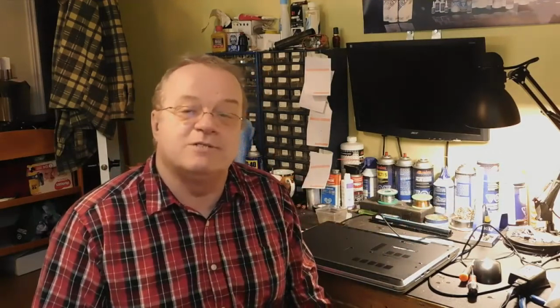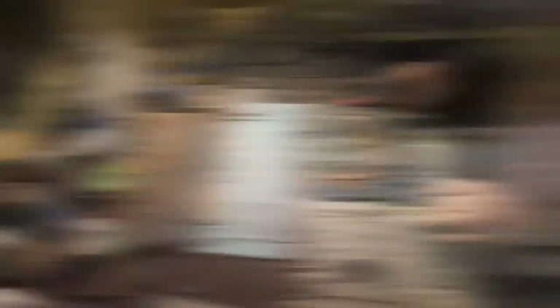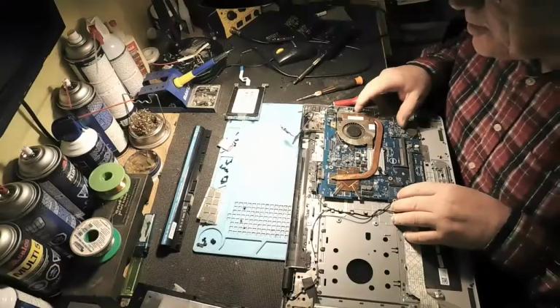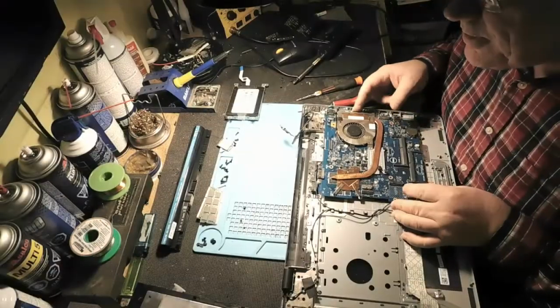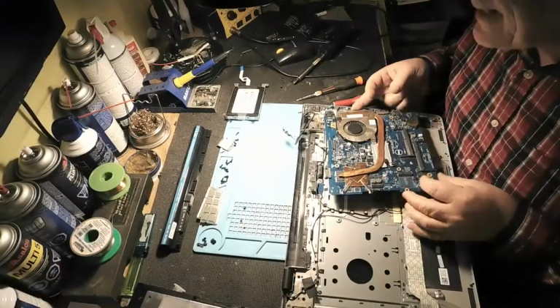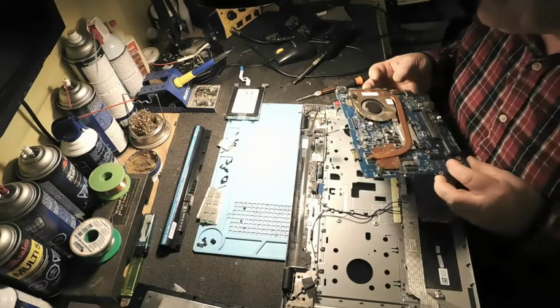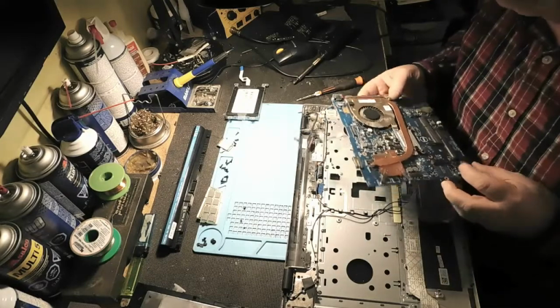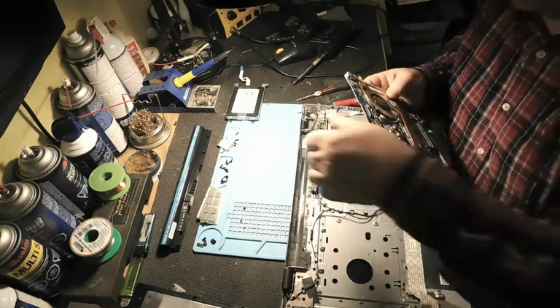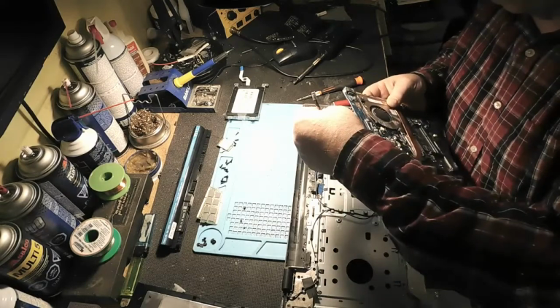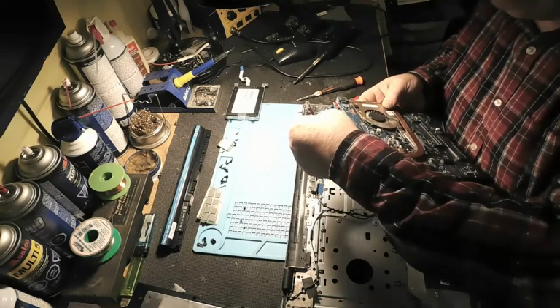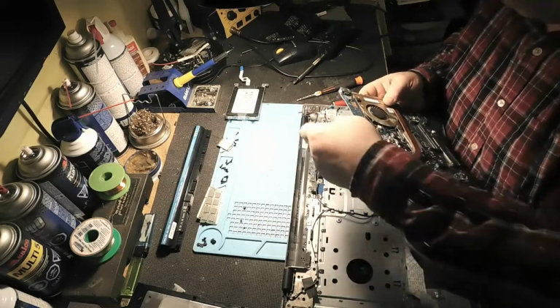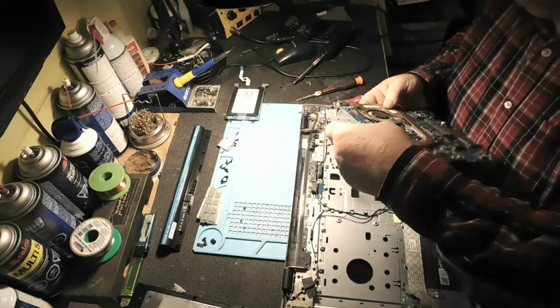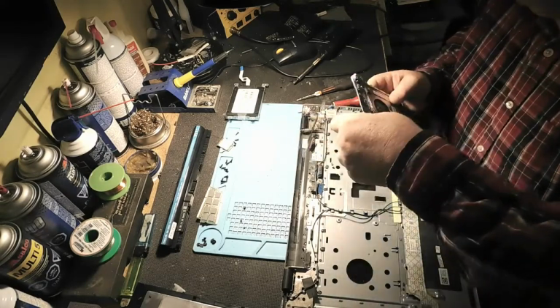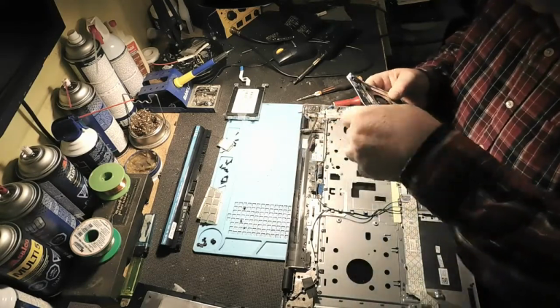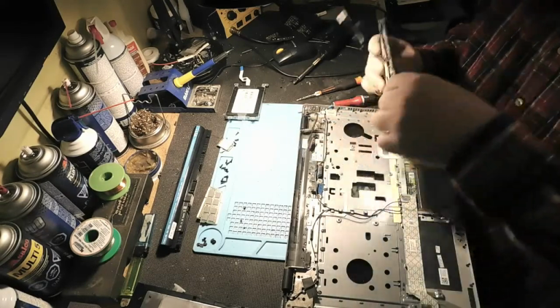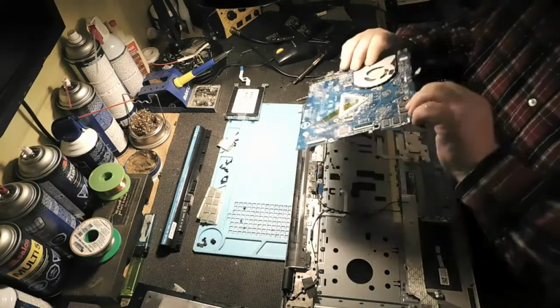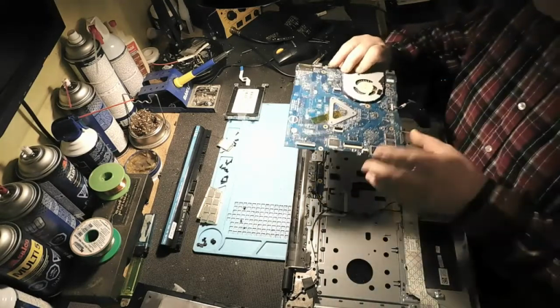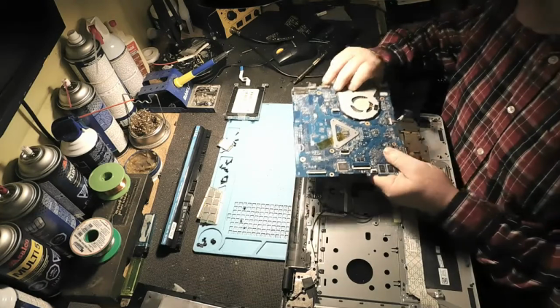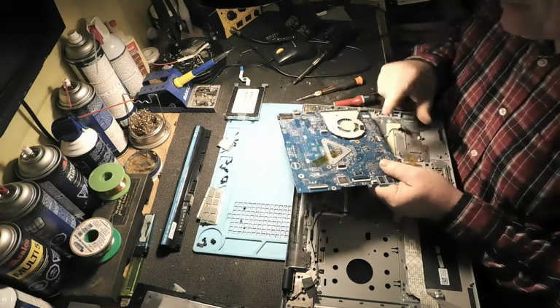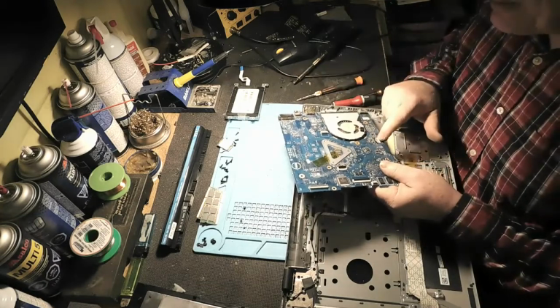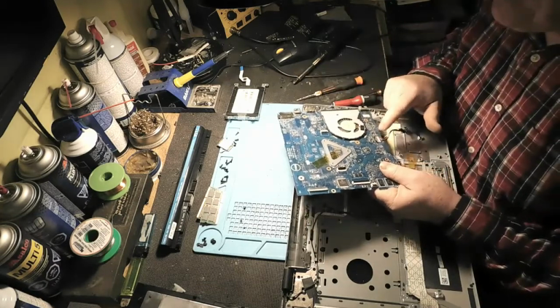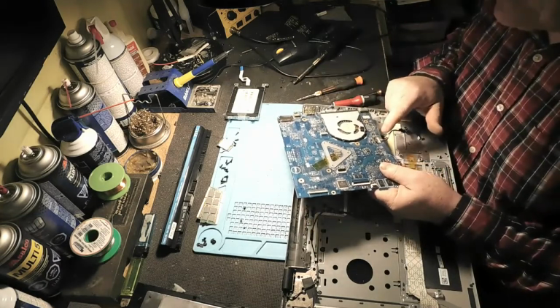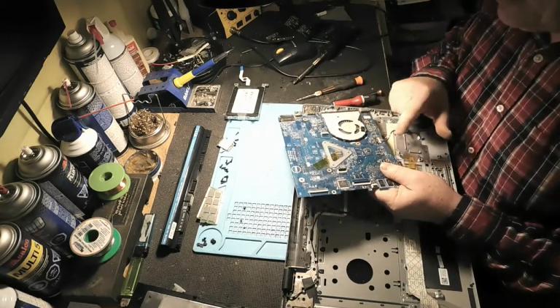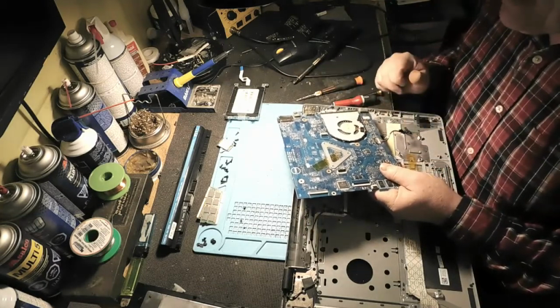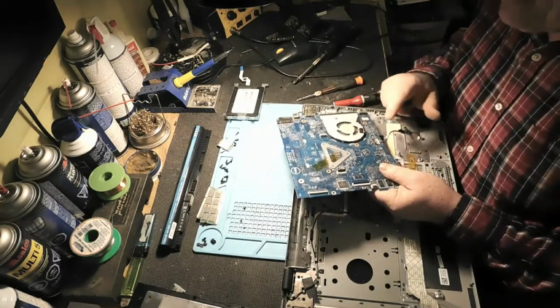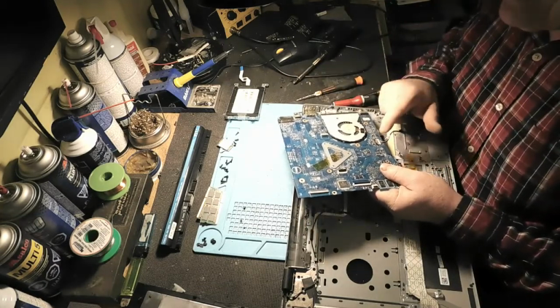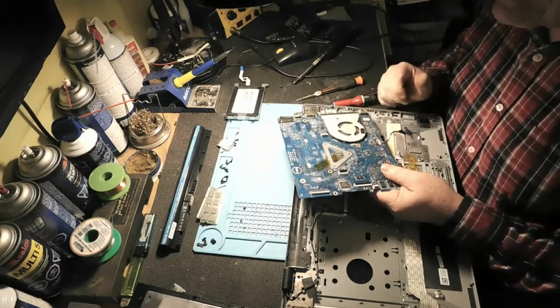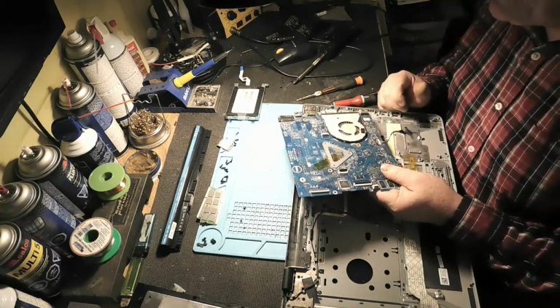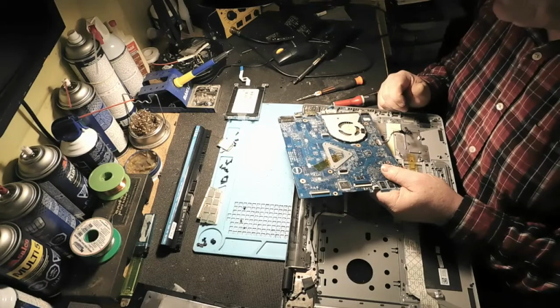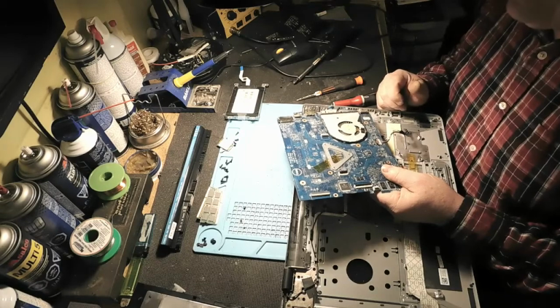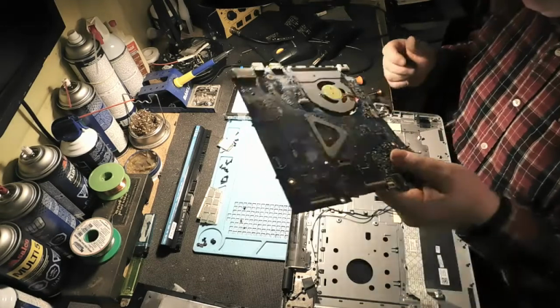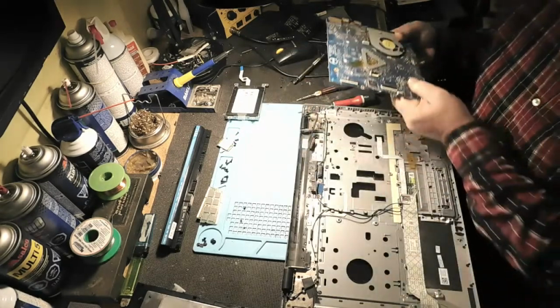Allons-y. Bien, j'ai retiré la carte mère avec le branchement ici pour le chargement. On va aller voir, parce que c'est en dessous. On va aller voir ce qui se passe ici, pourquoi ça ne fonctionne pas.